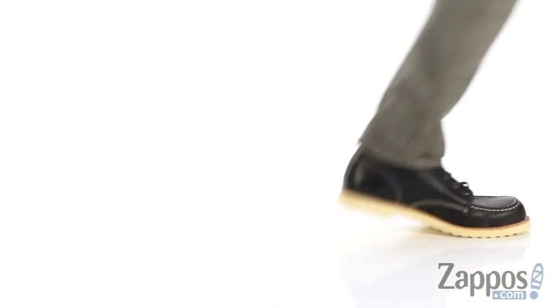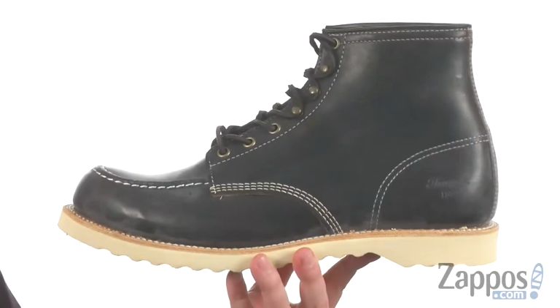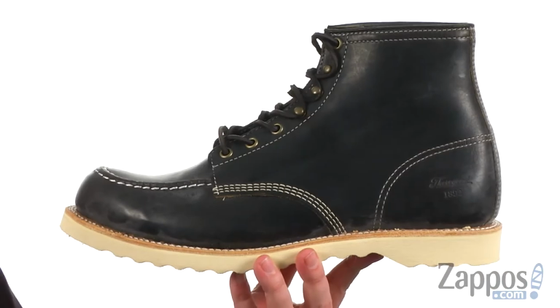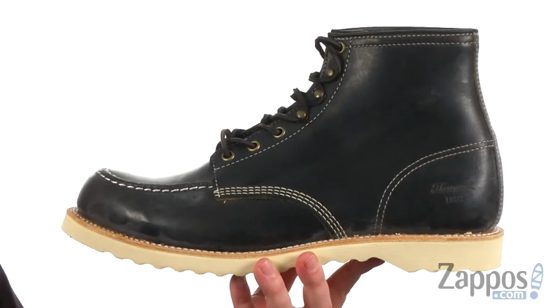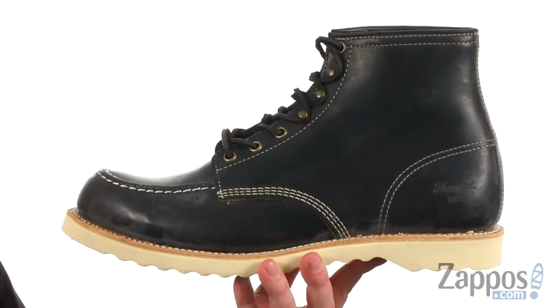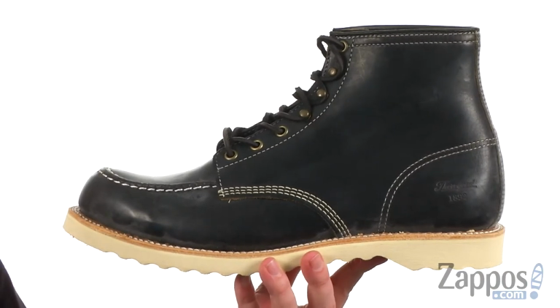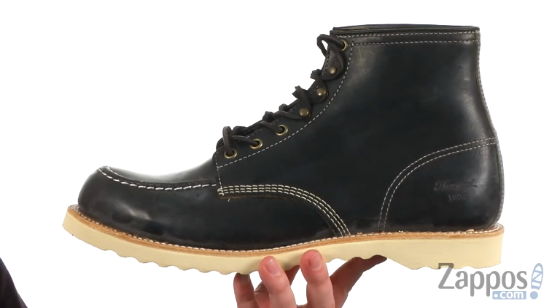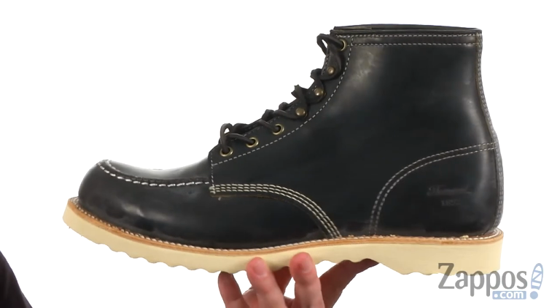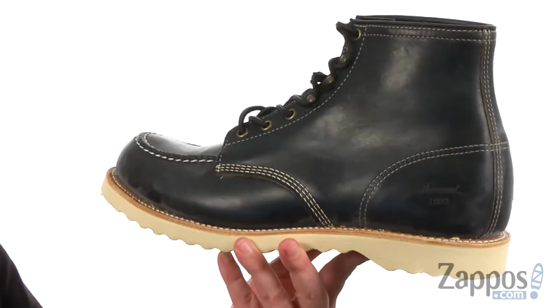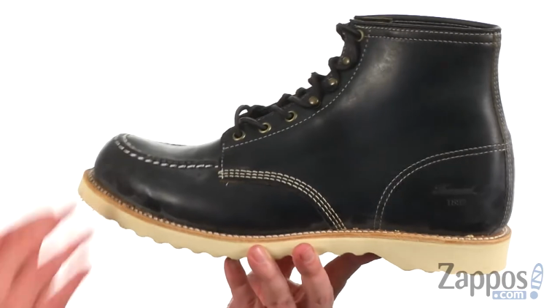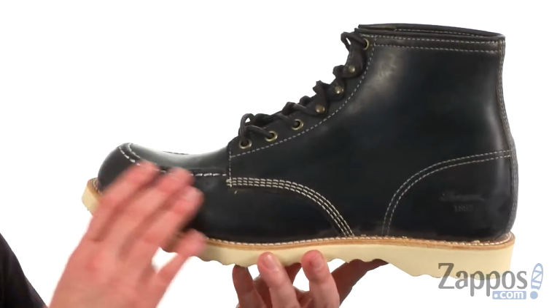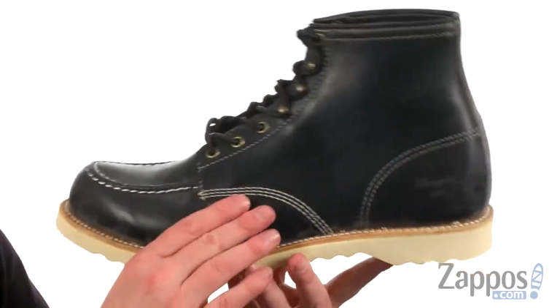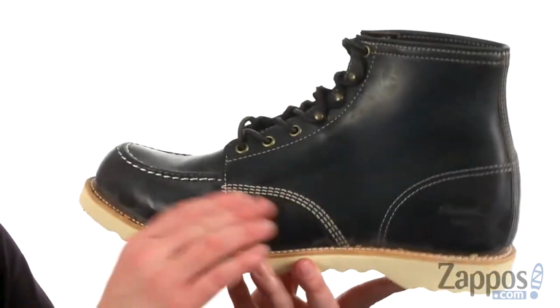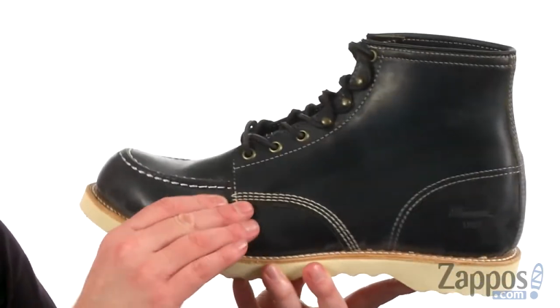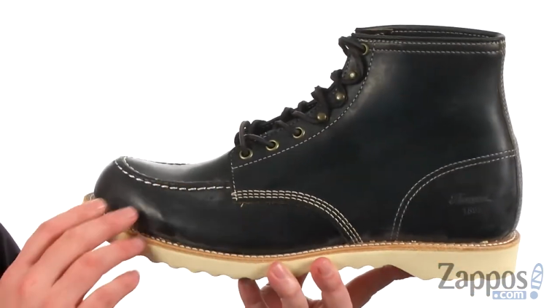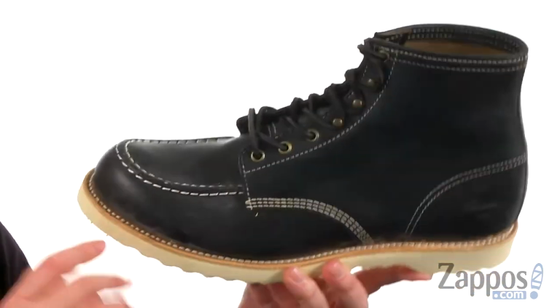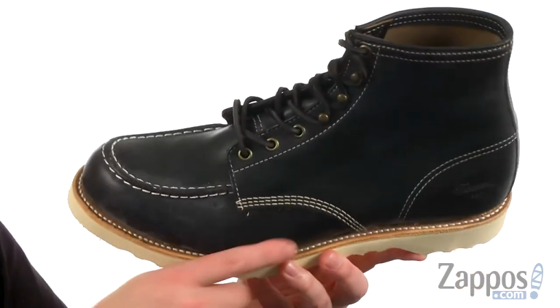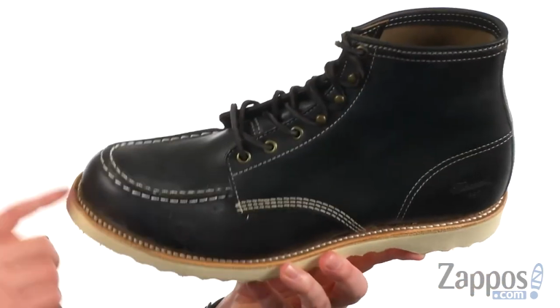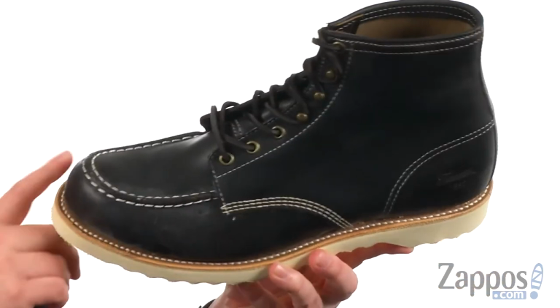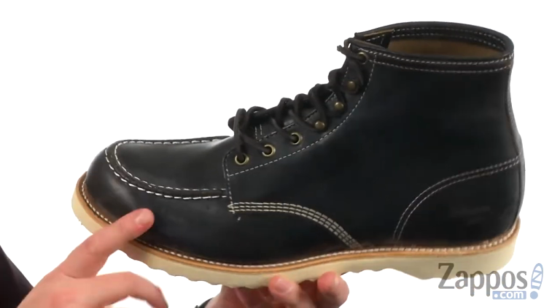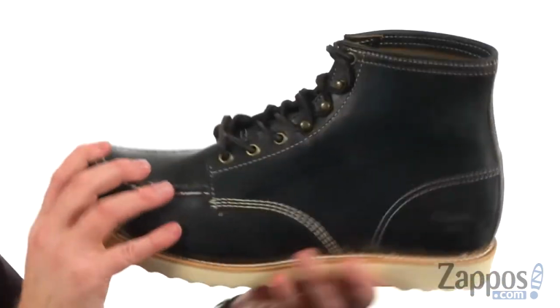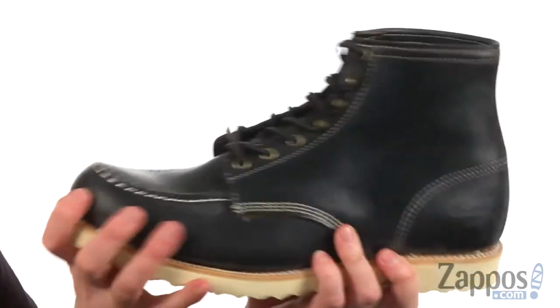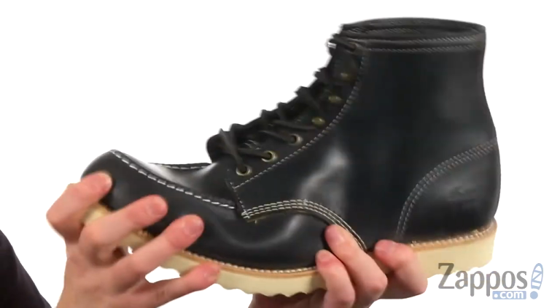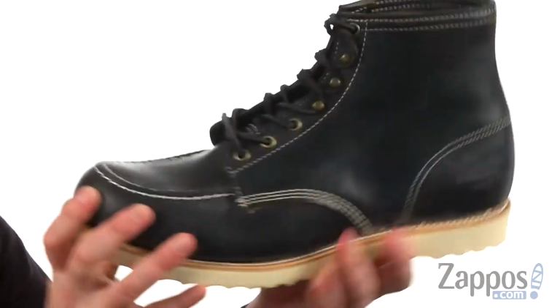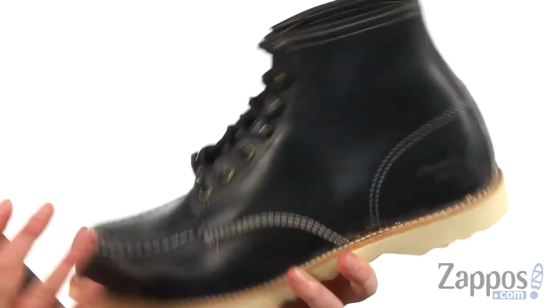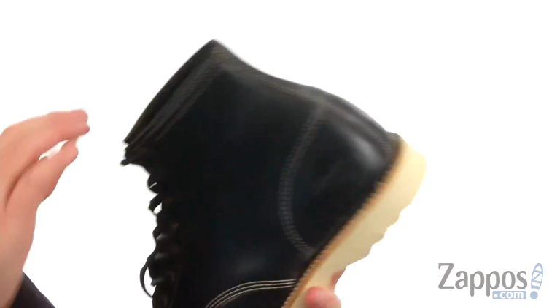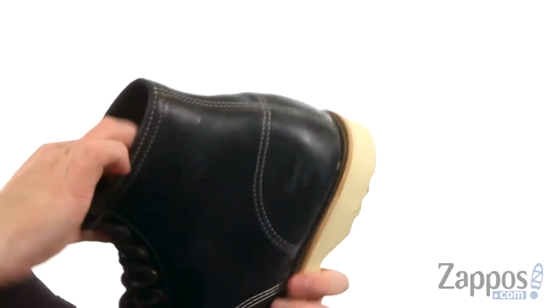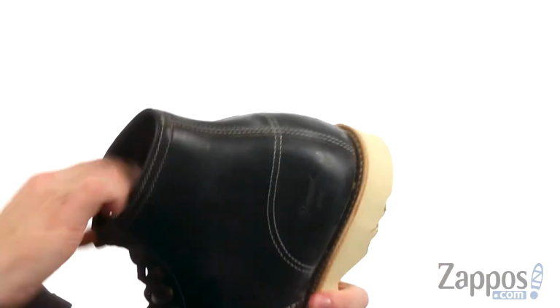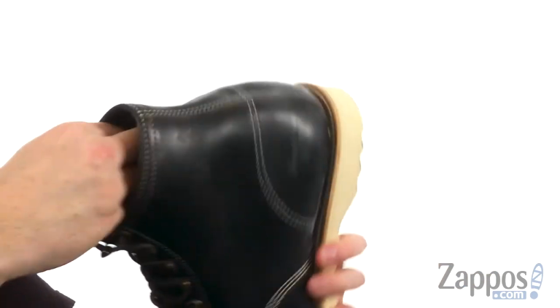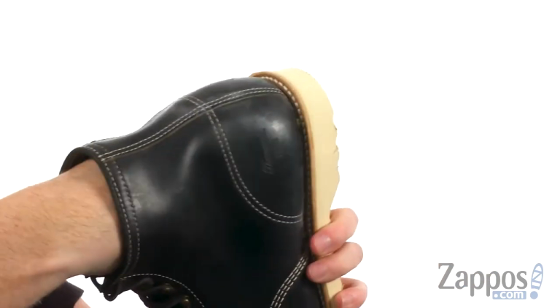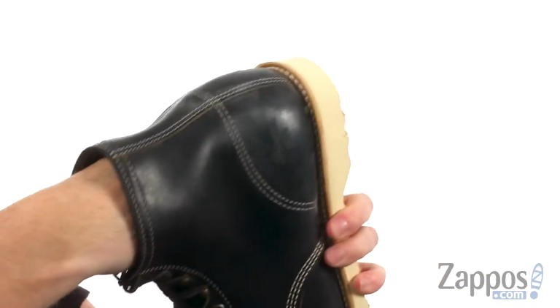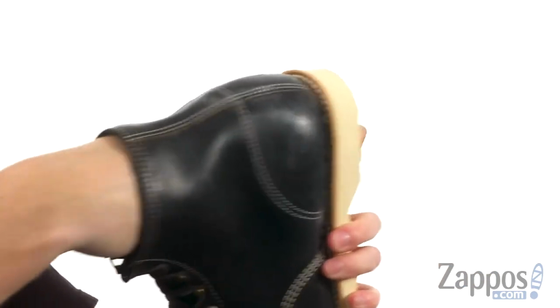These boots are part of the 1892 collection. They've got a really rugged design with this full-grain leather and Goodyear welt construction, making these boots last. On the interior, we've got a leather lining with some light cushioning down there in the footbed.